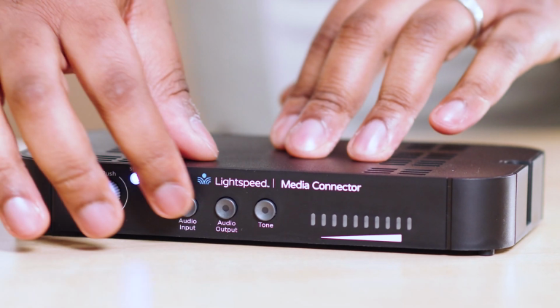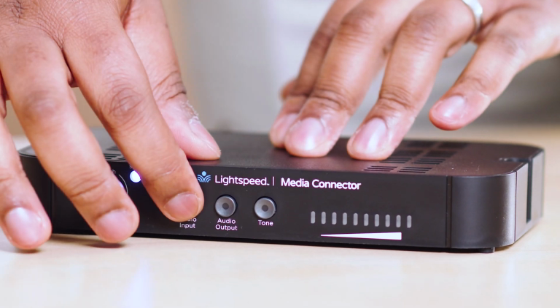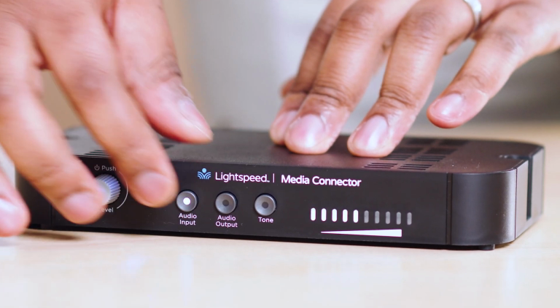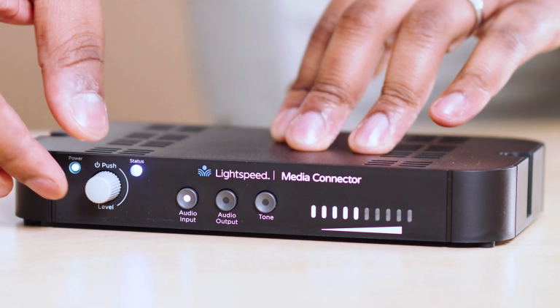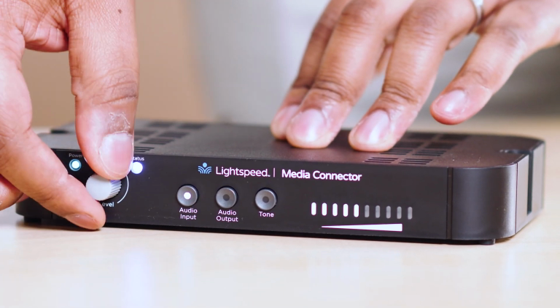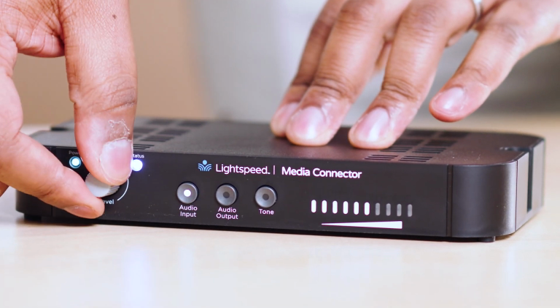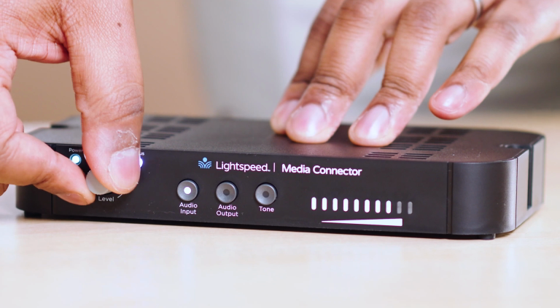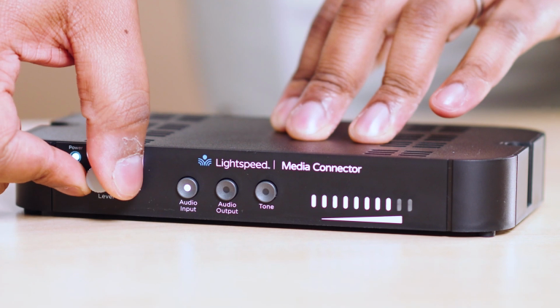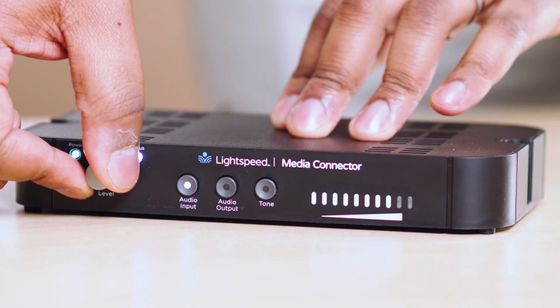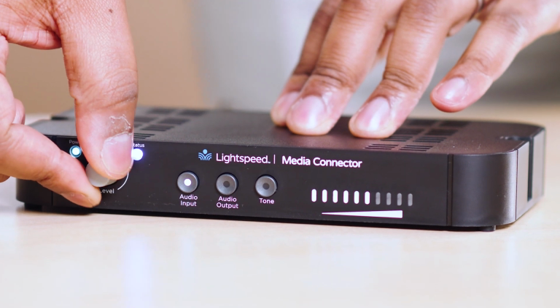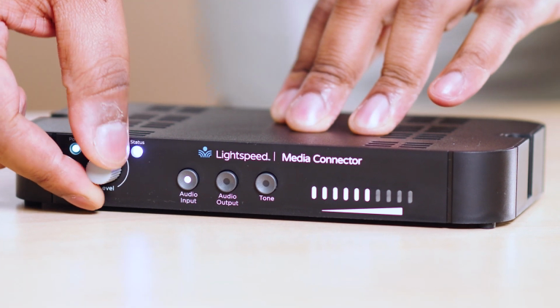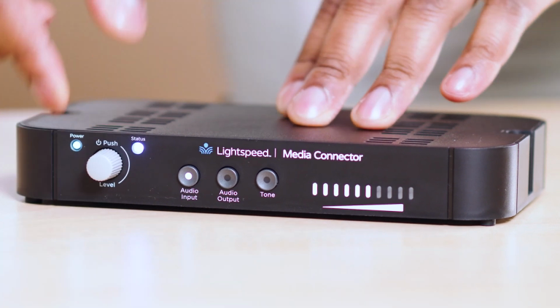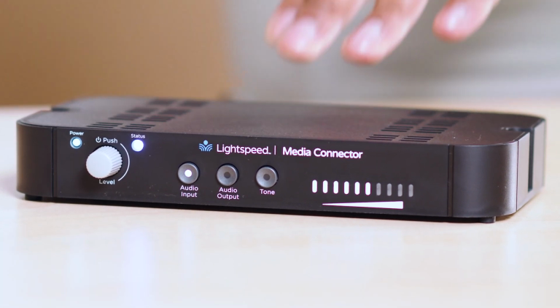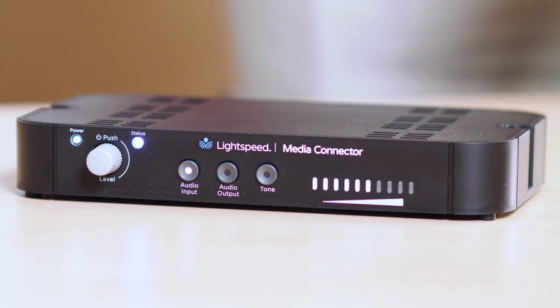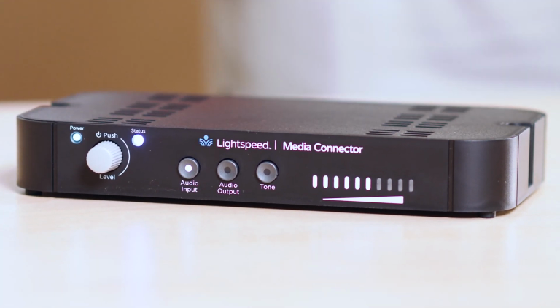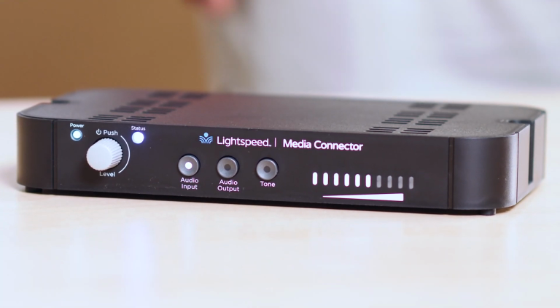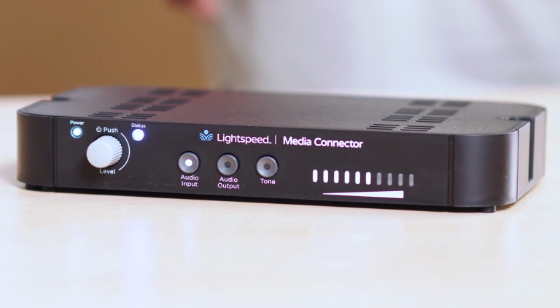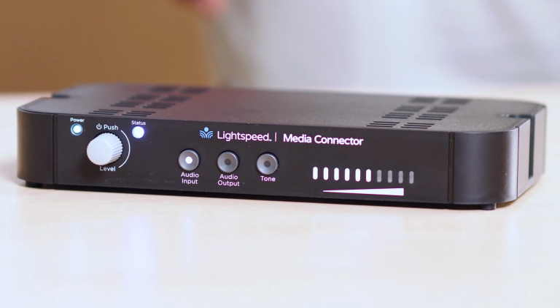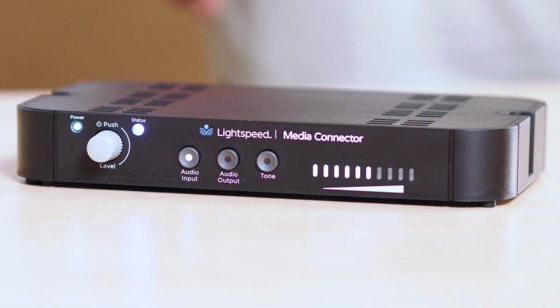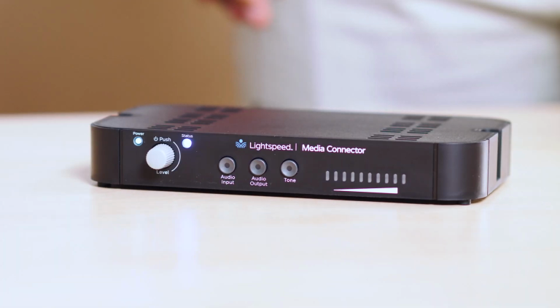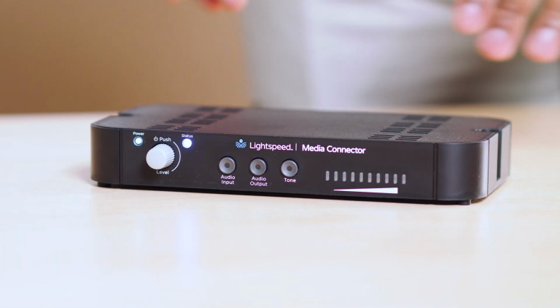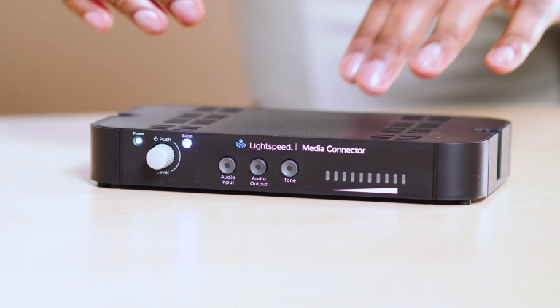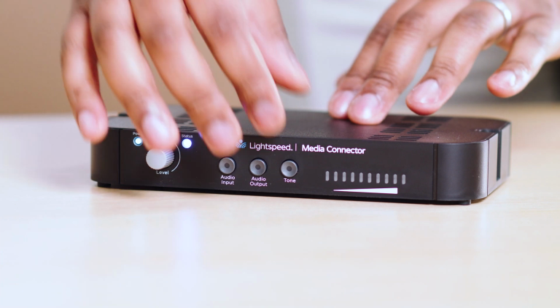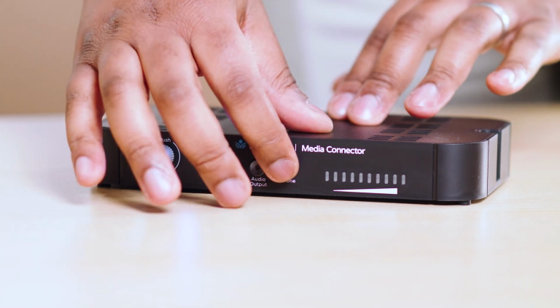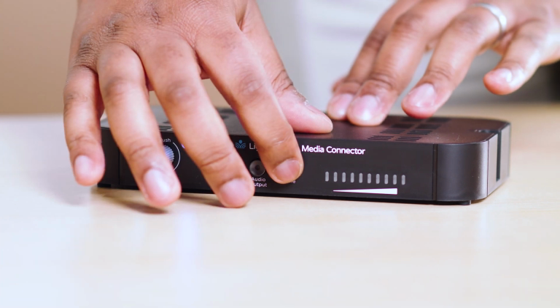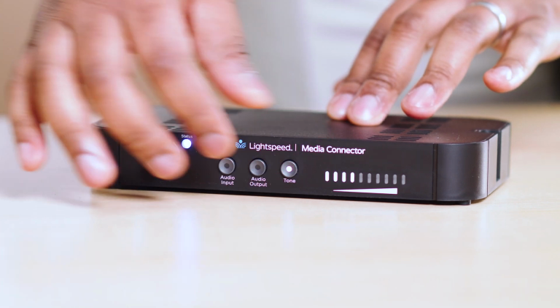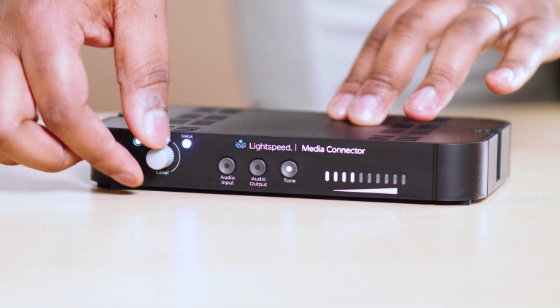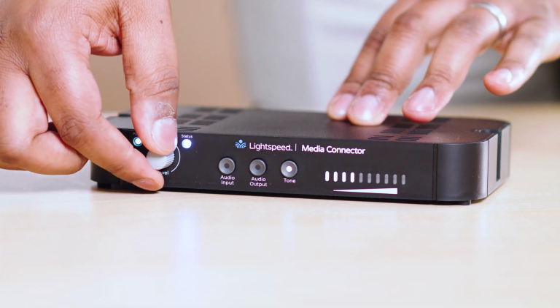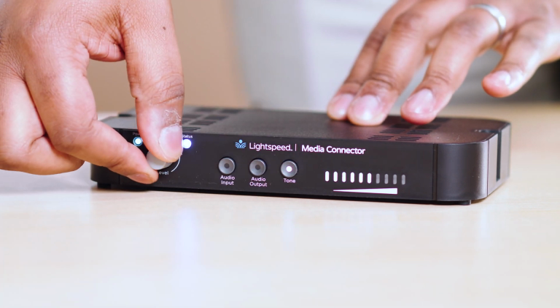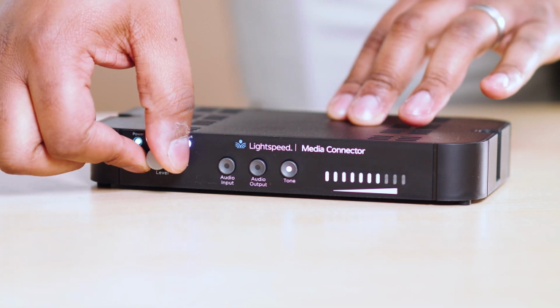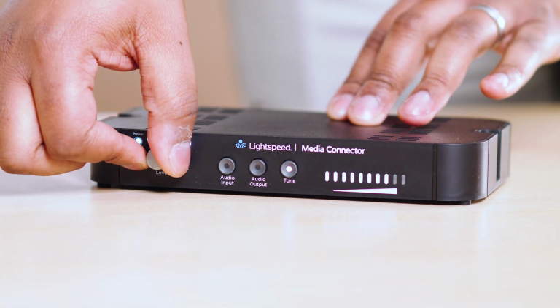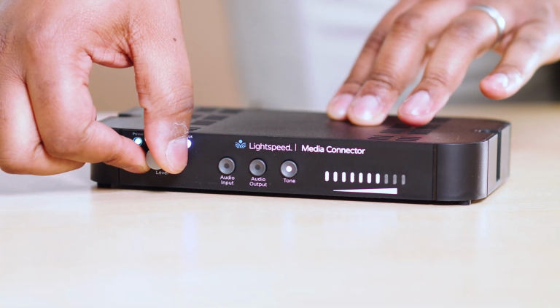Volume adjustments can be made at the media connector. Simply press the audio input selector and adjust the level as needed. You can also adjust the tone of the speaker — bass and treble — to your preference.